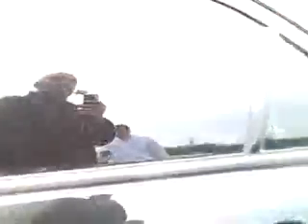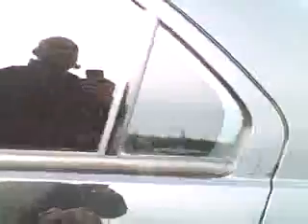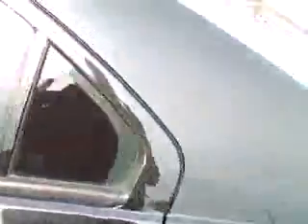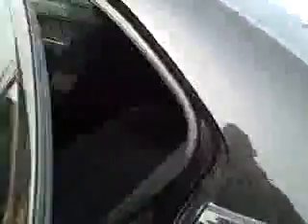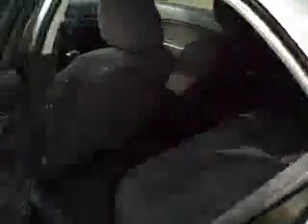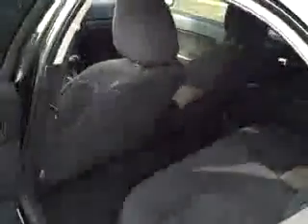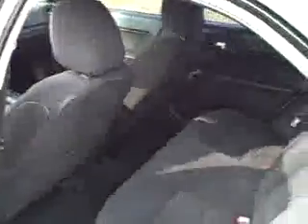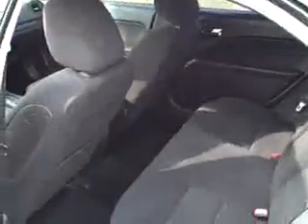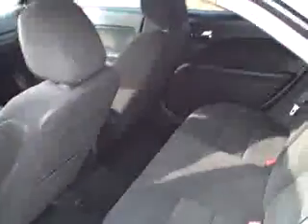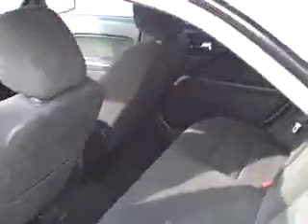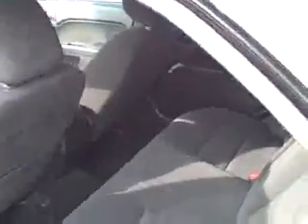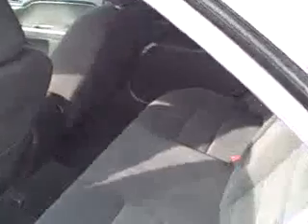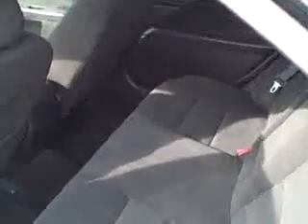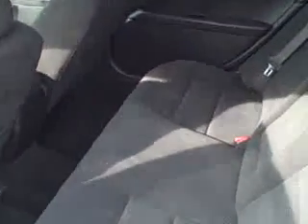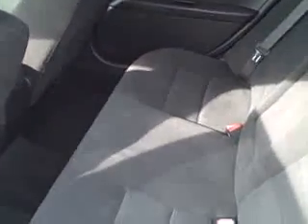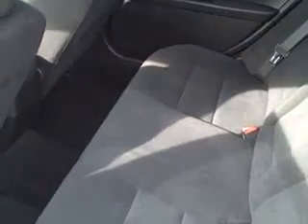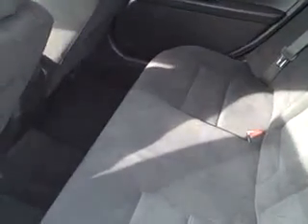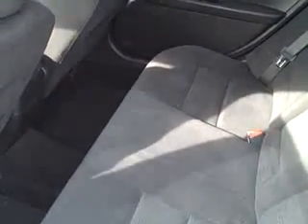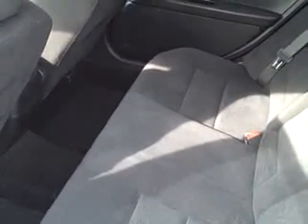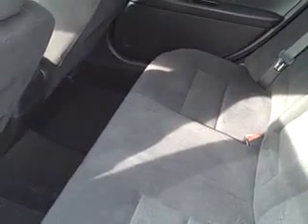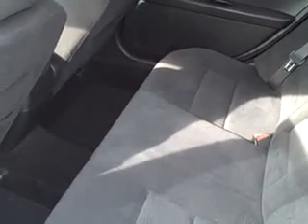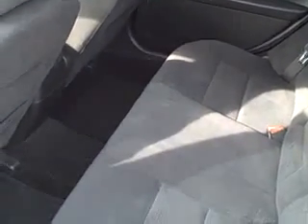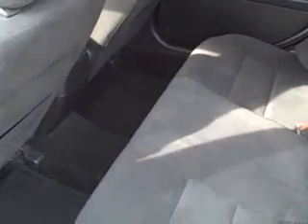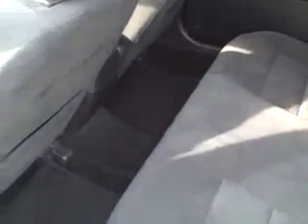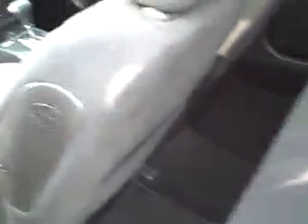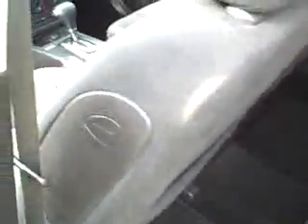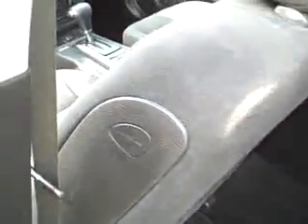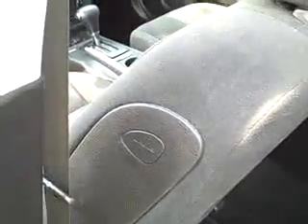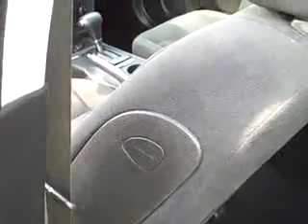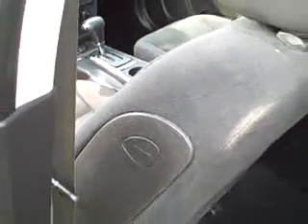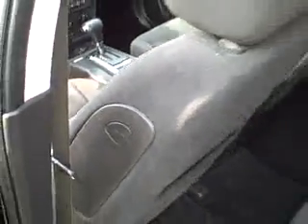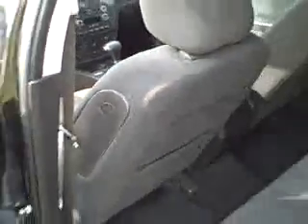Take a look at the back seat real quick — no rips, holes, tears, anything like that. Plenty of room back there for the kids, passengers, whoever you want to put back there. Side curtain airbags there on the seat.